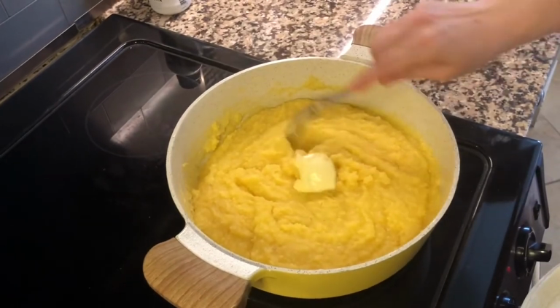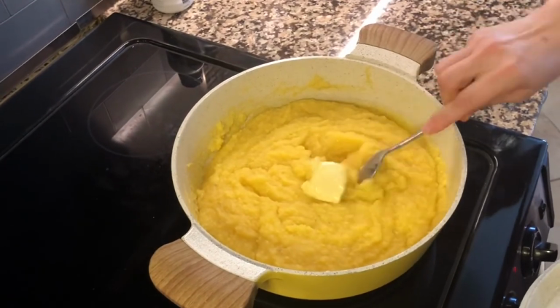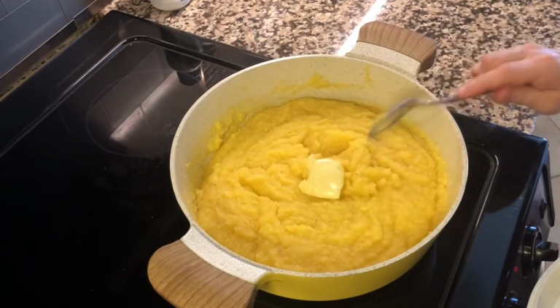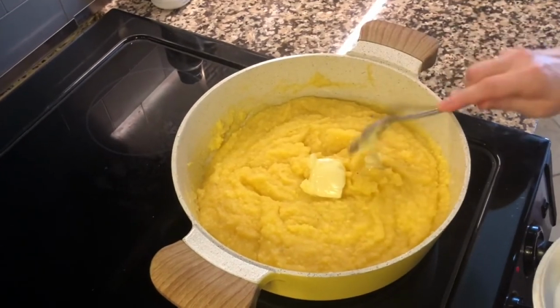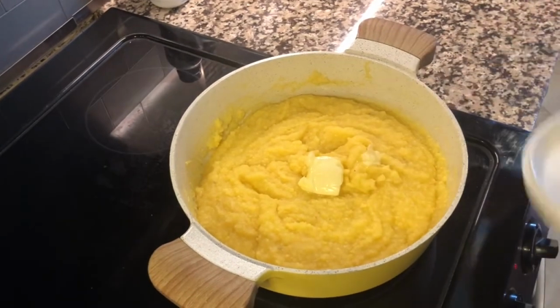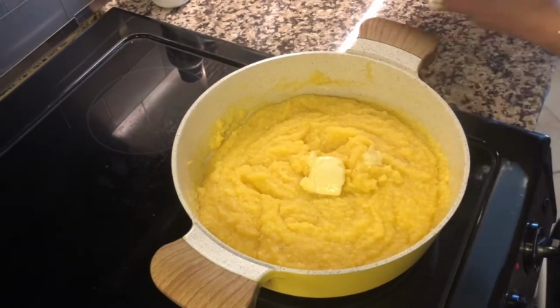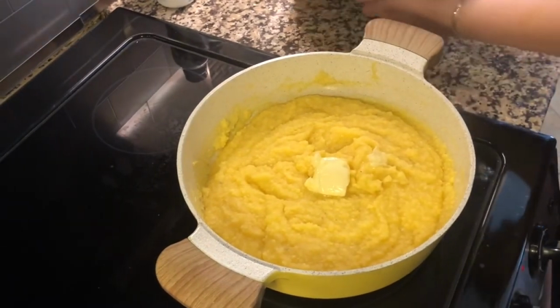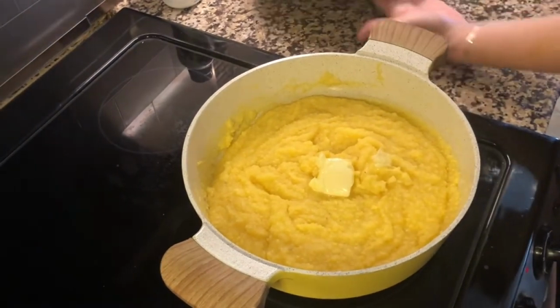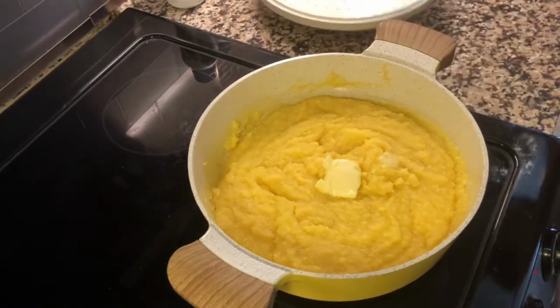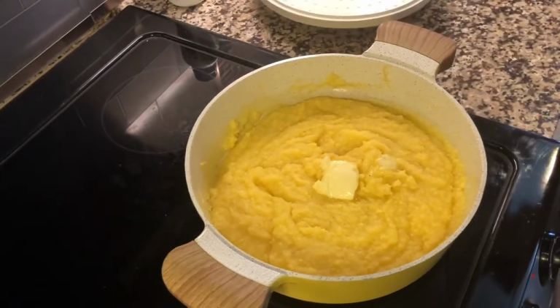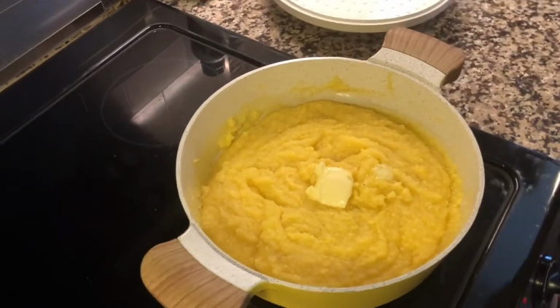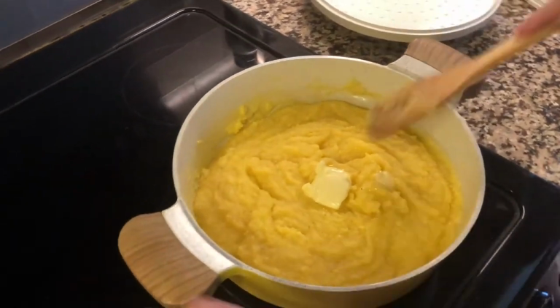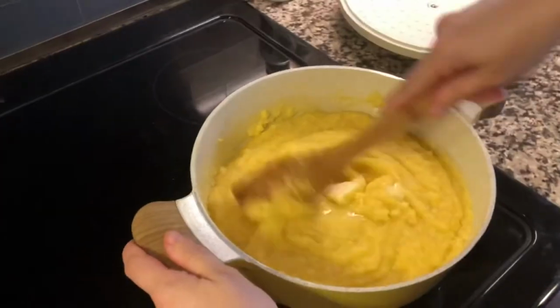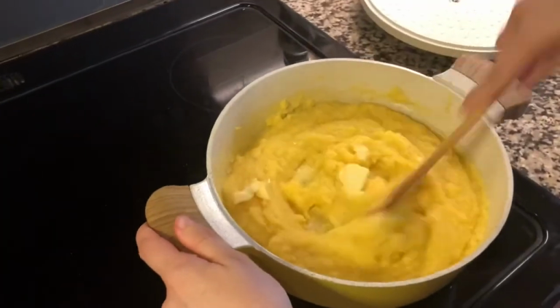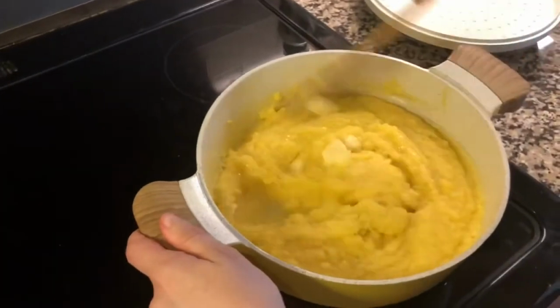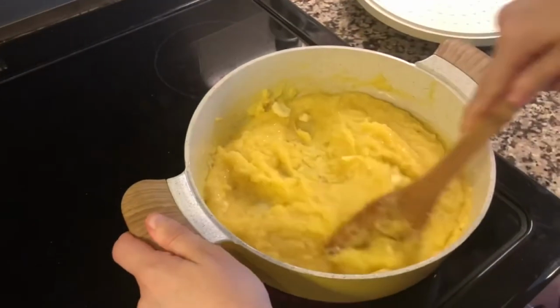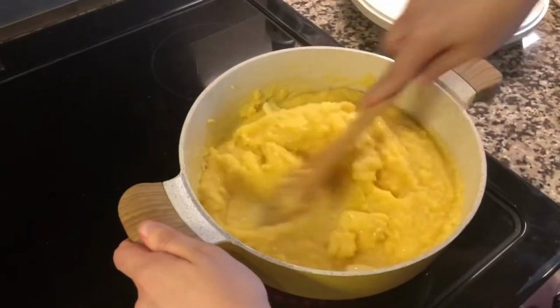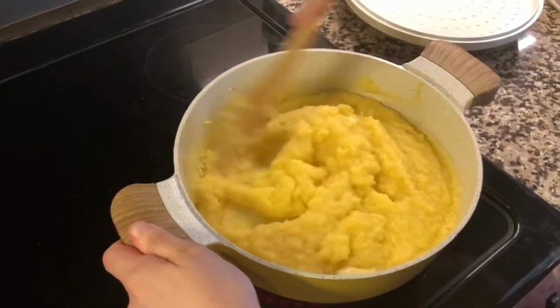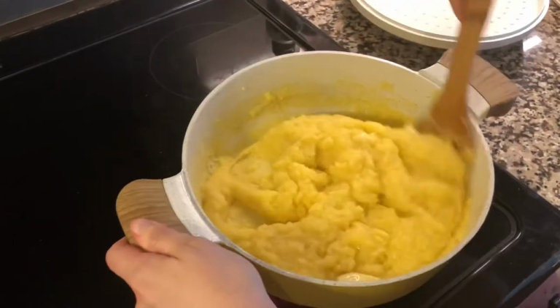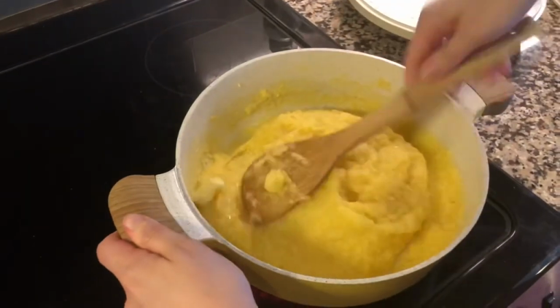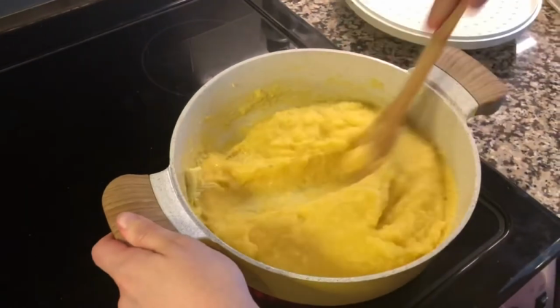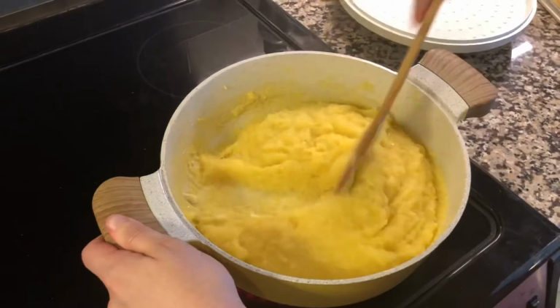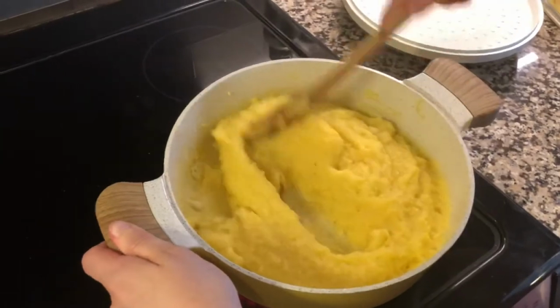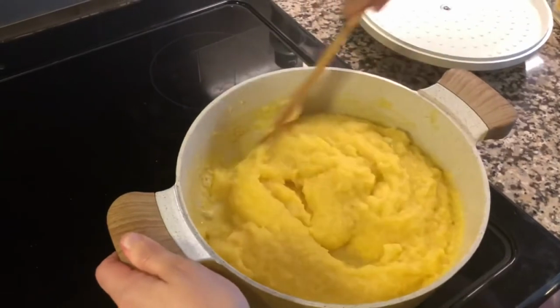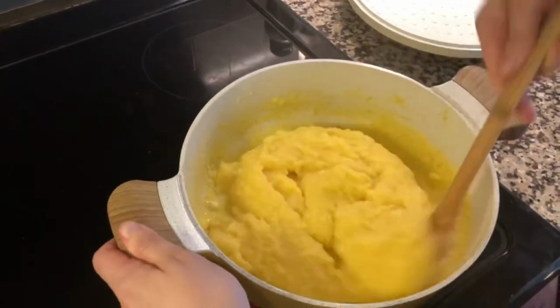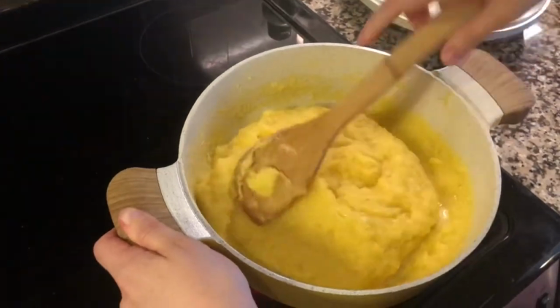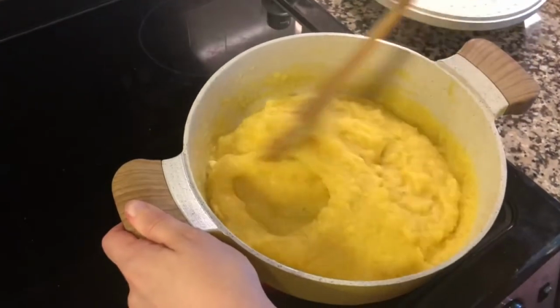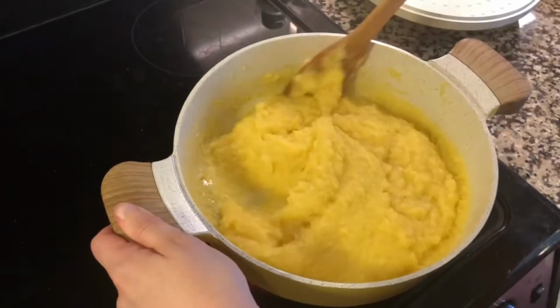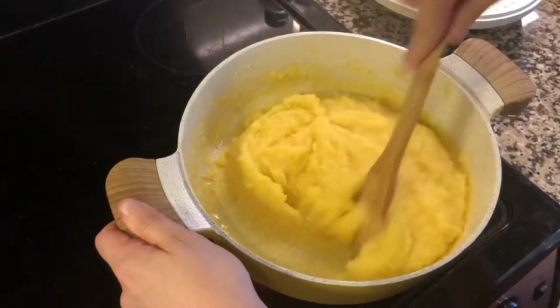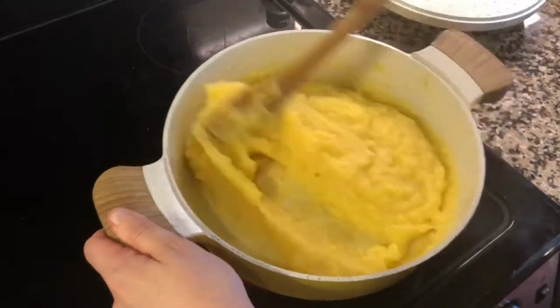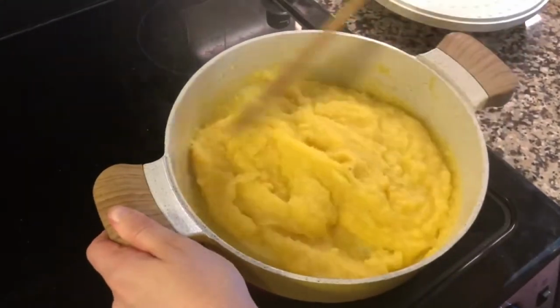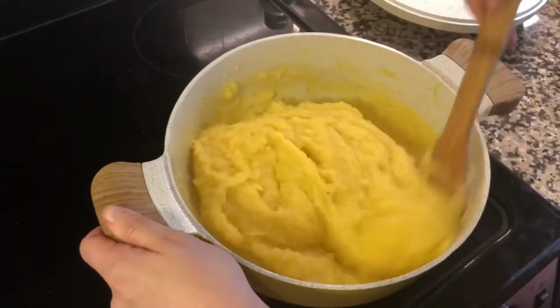Now it's time to add the butter — I added one tablespoon. Mix well to incorporate the butter with the cornmeal. As I said before, you can skip this step or make some replacements.